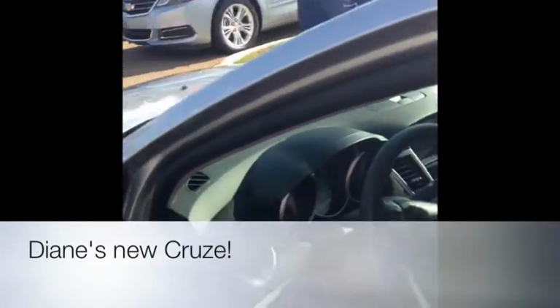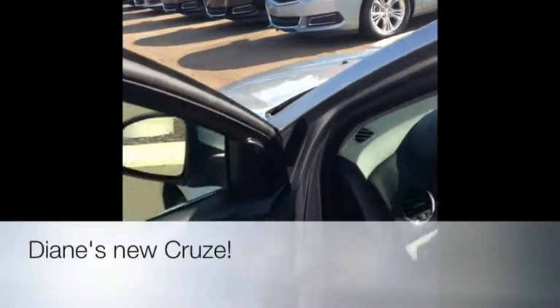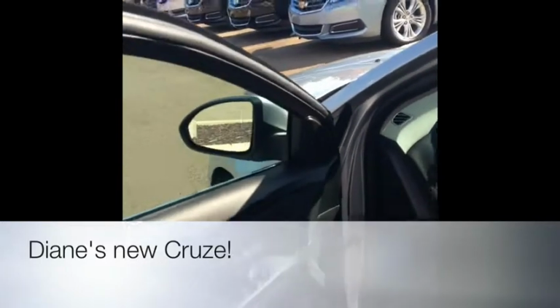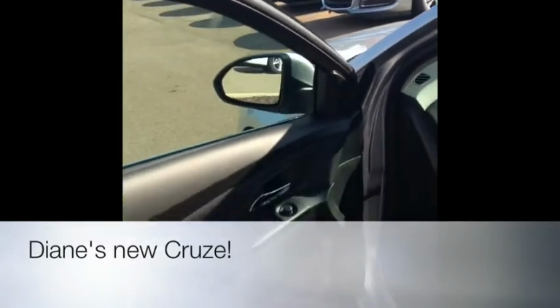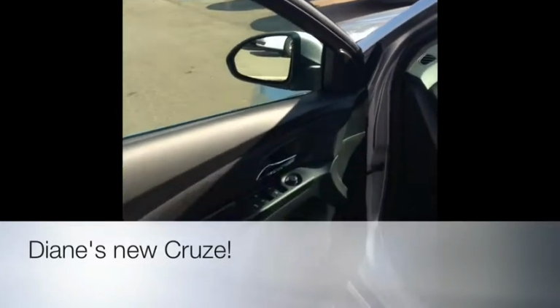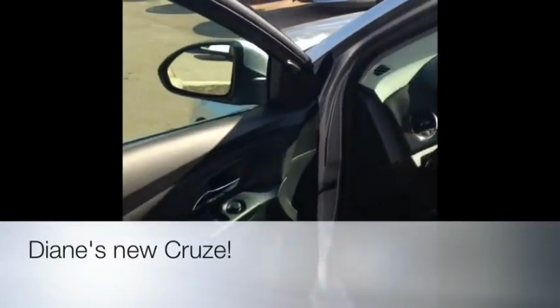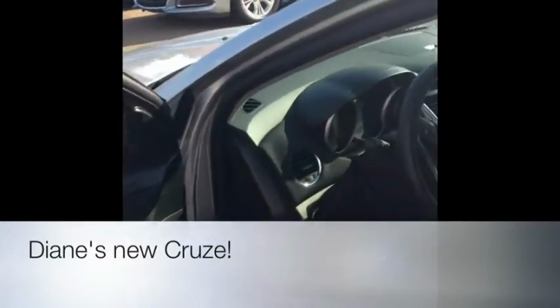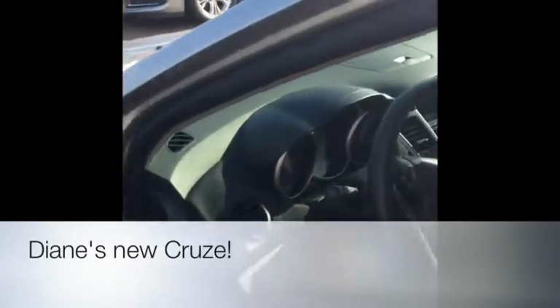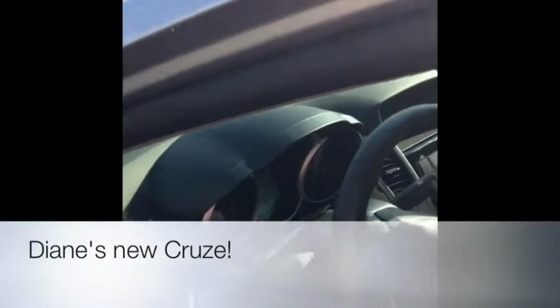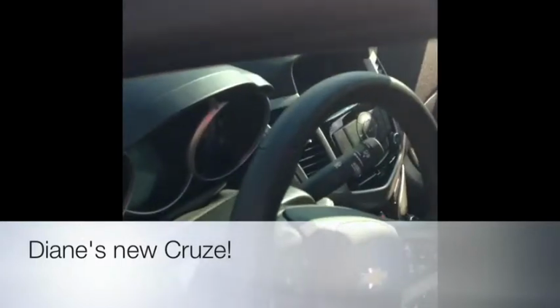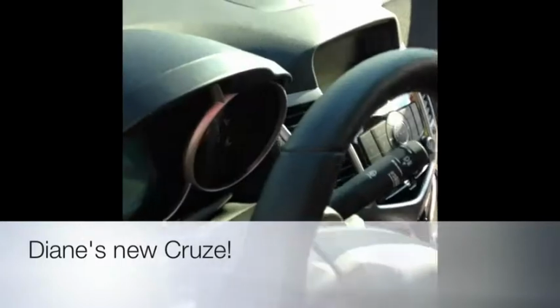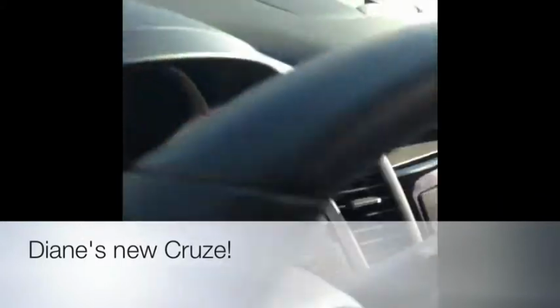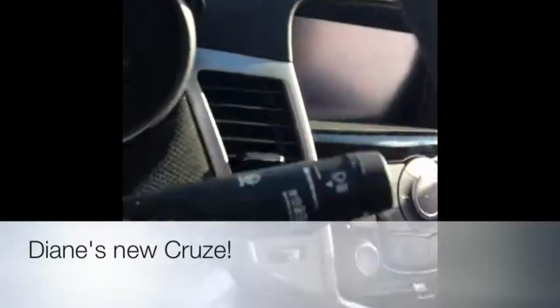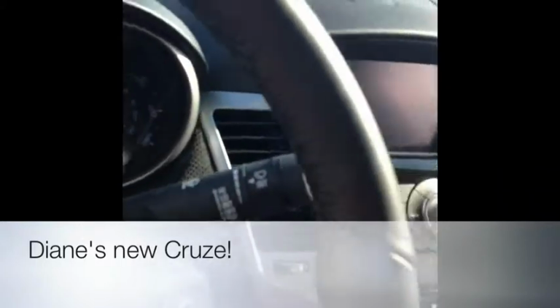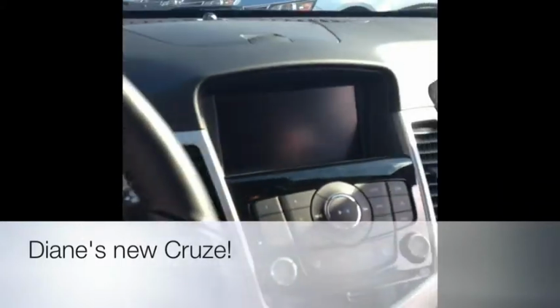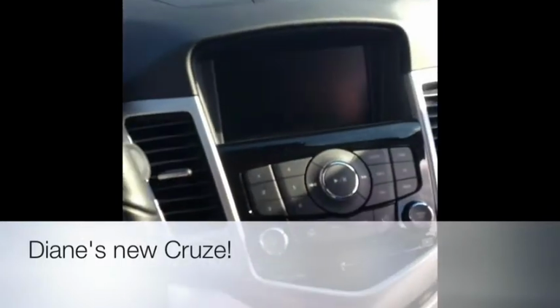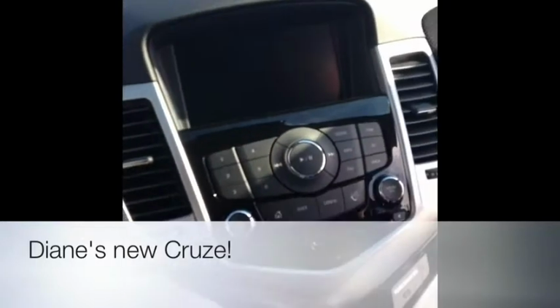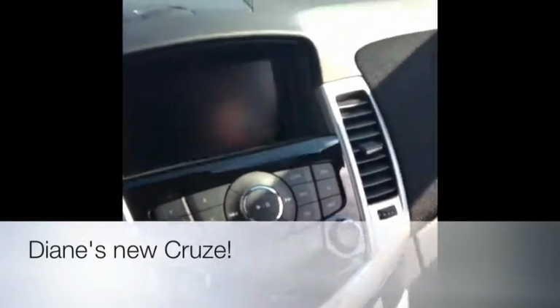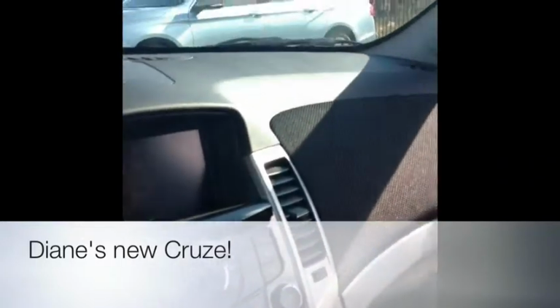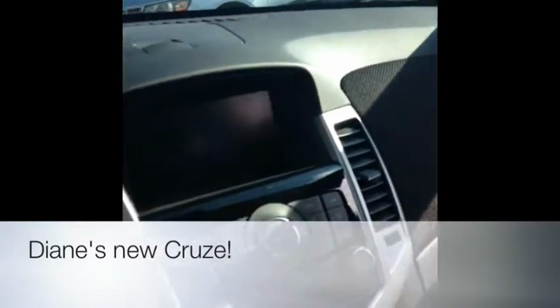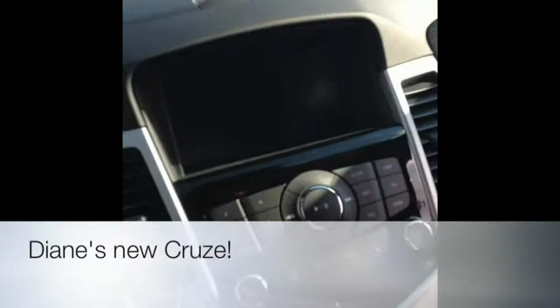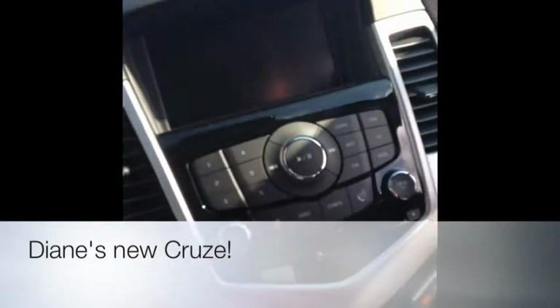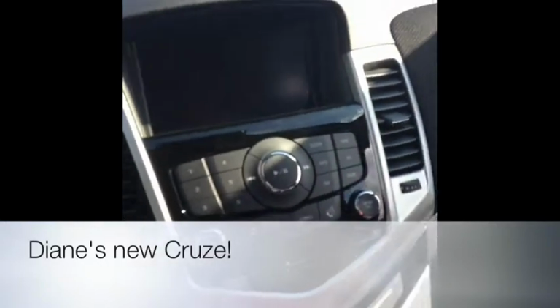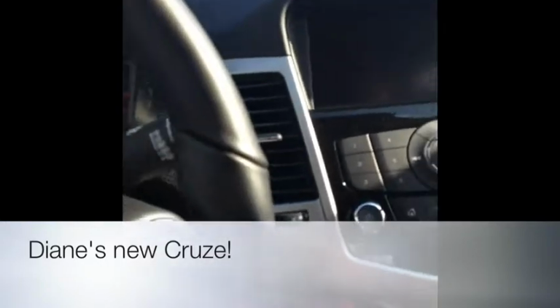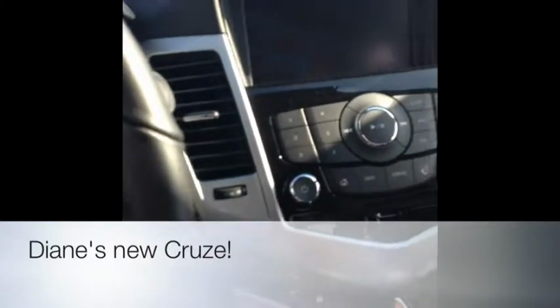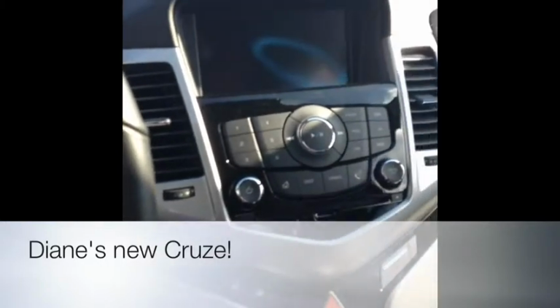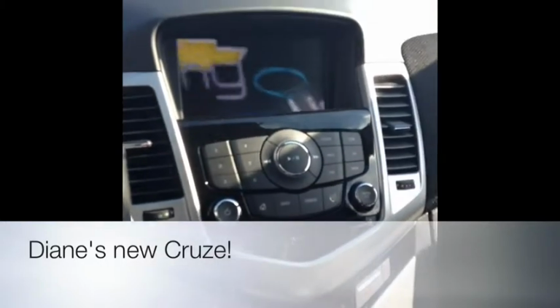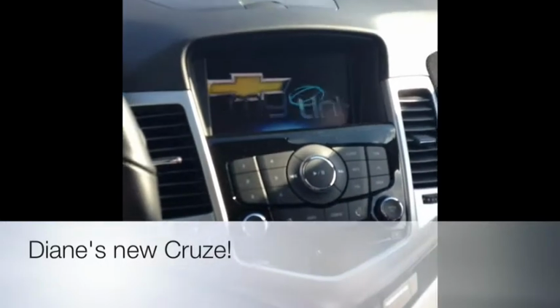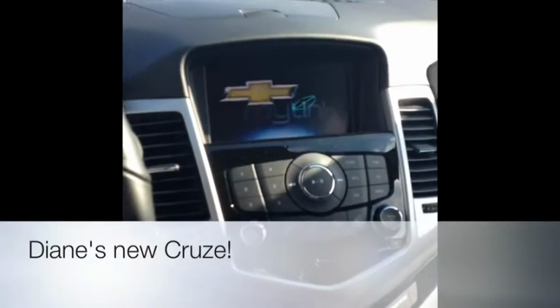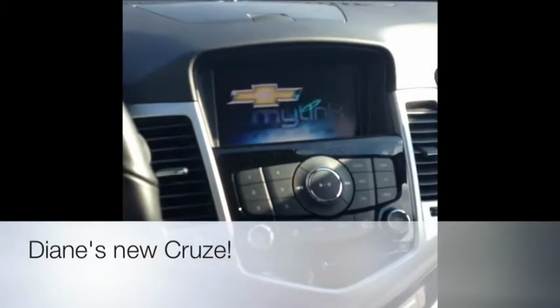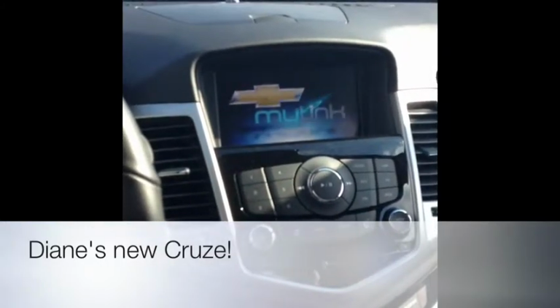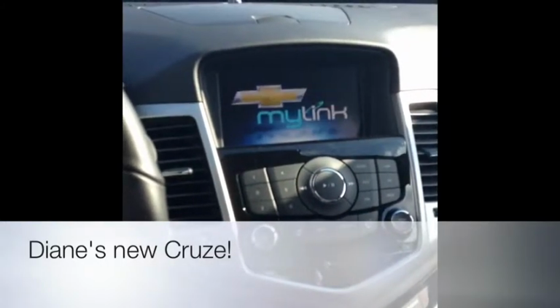We've got the brand new Chevrolet MyLink stereo system. Download Pandora and Stitcher, play through a USB port or iPod jack.